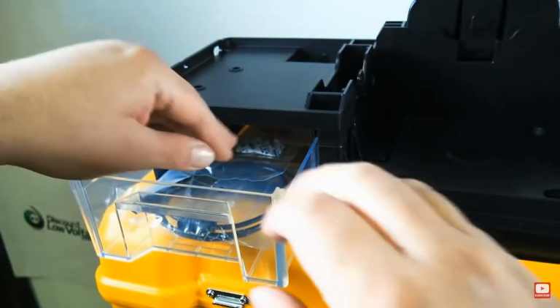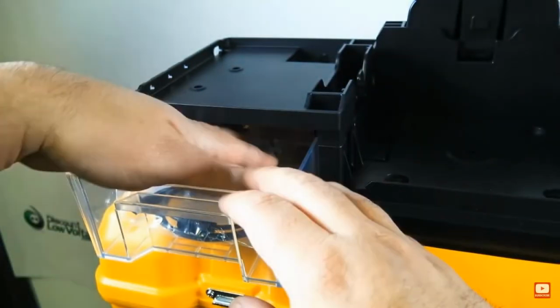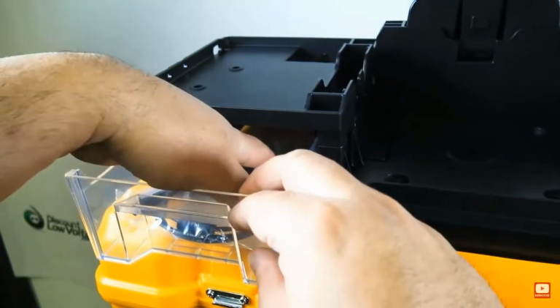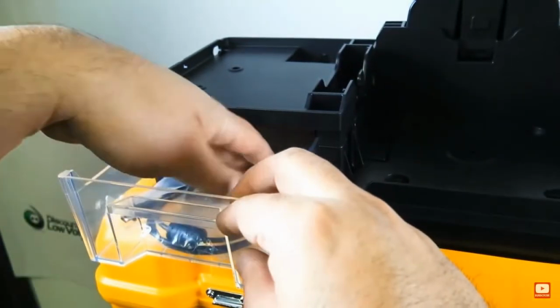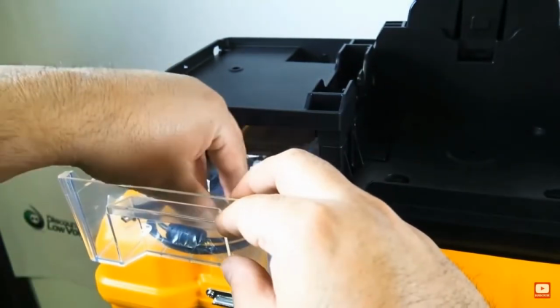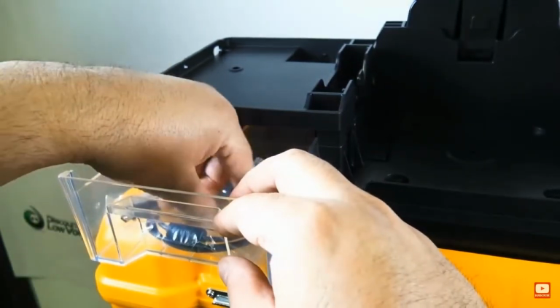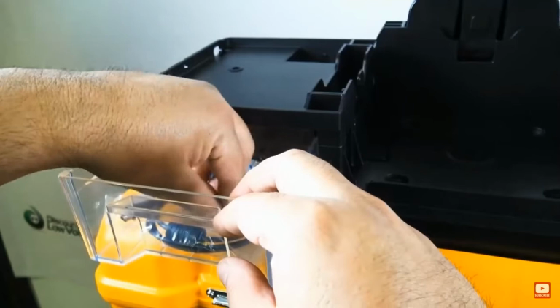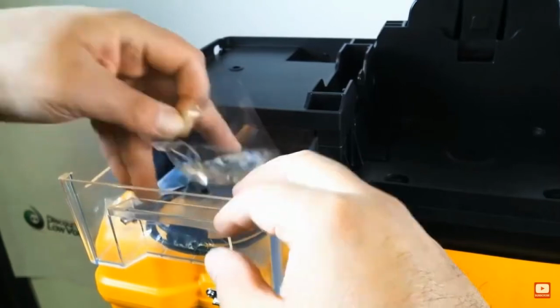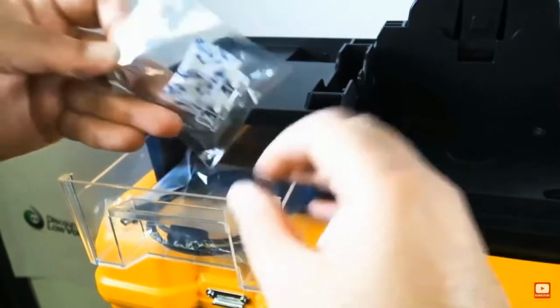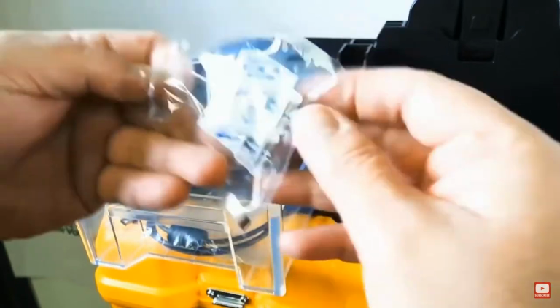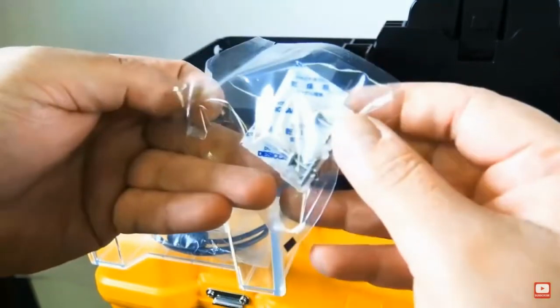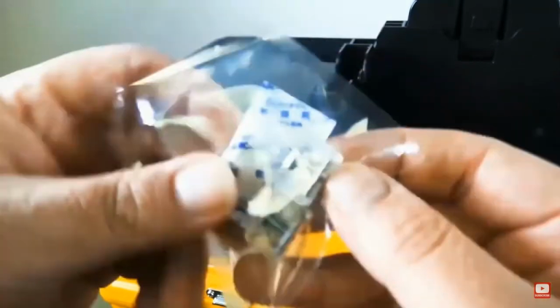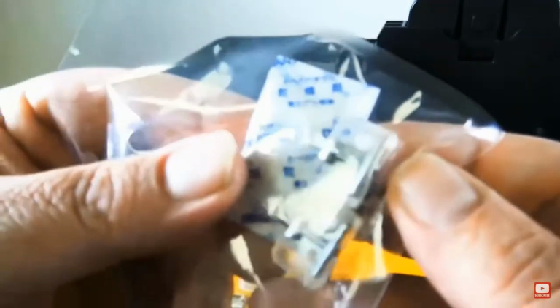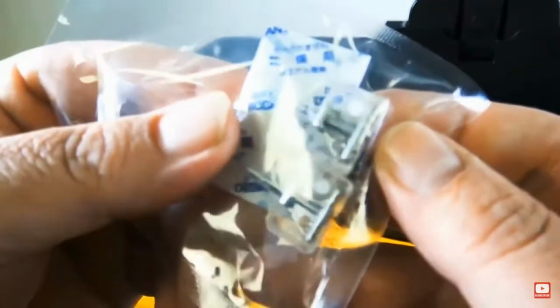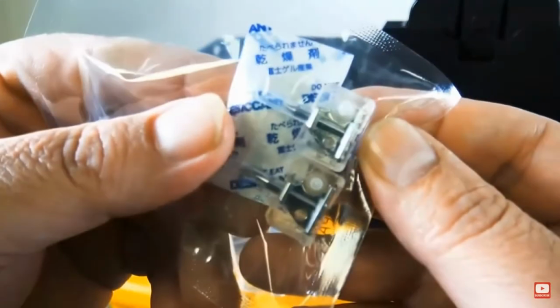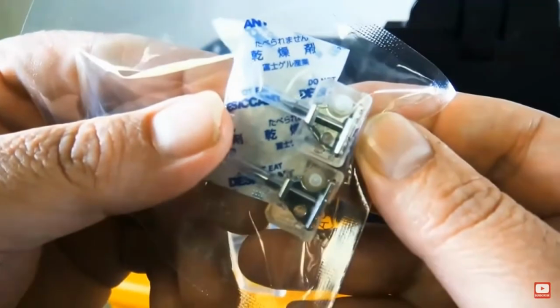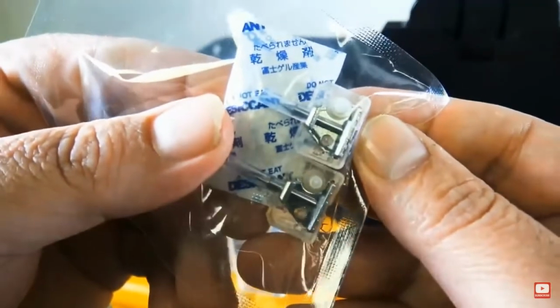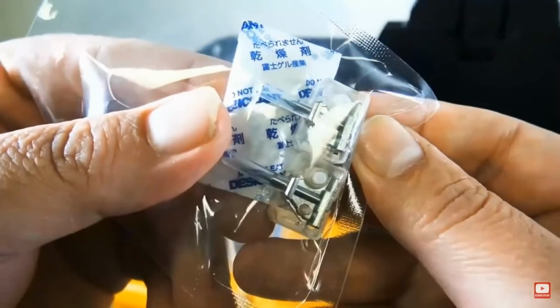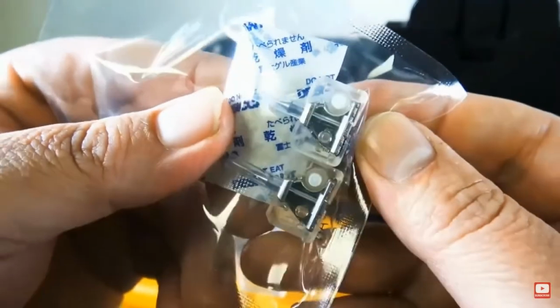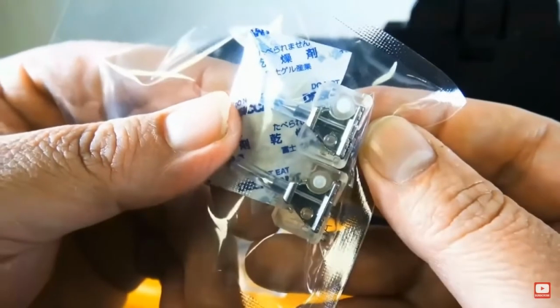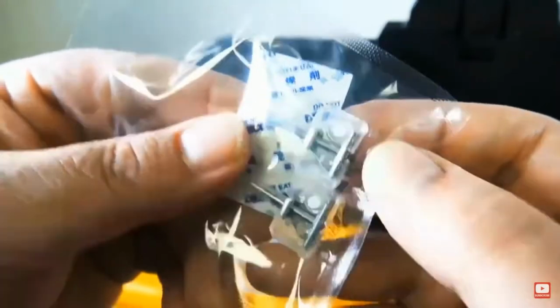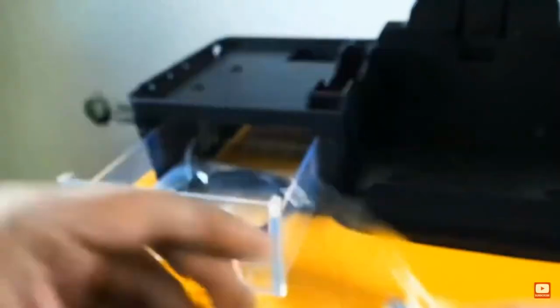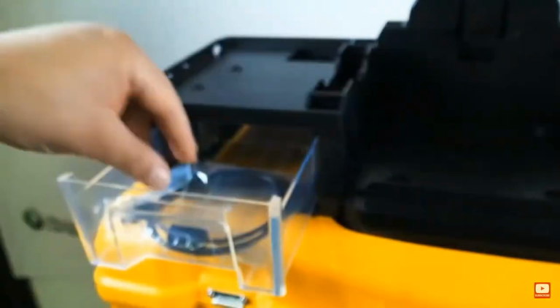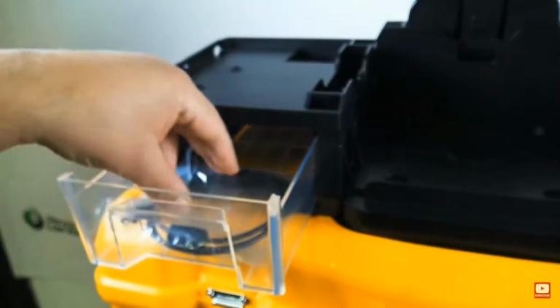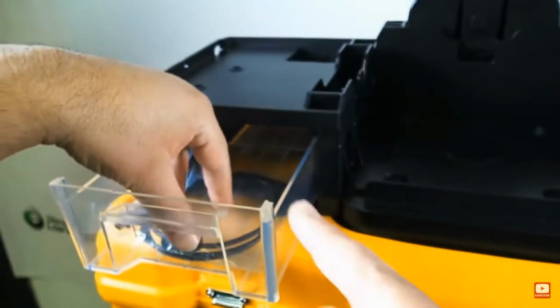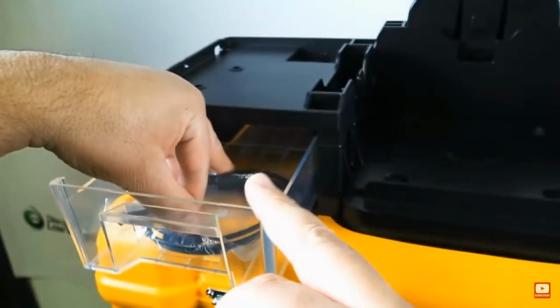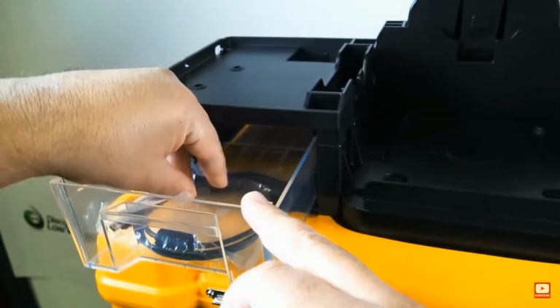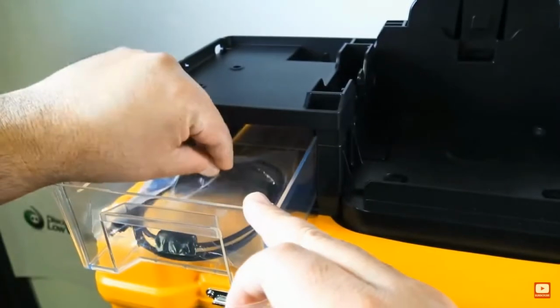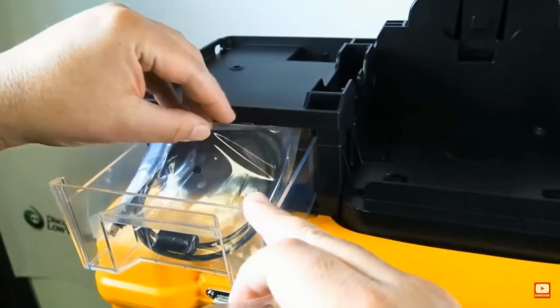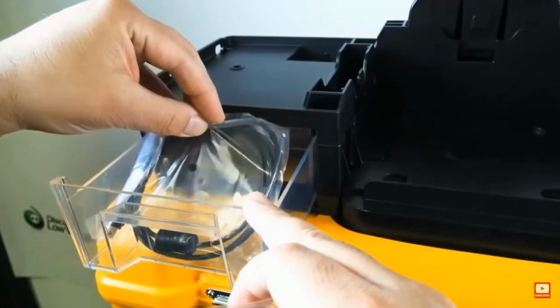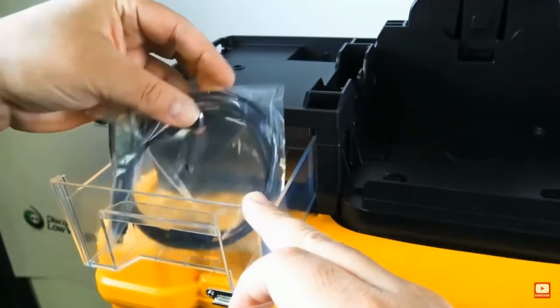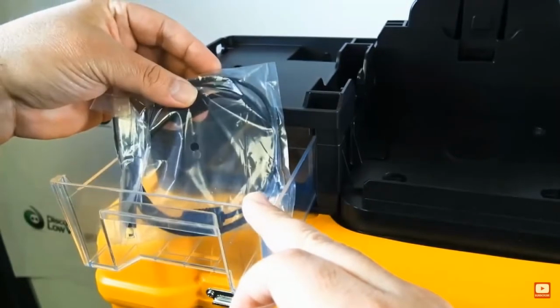We also have an extra pair of electrodes included with your purchase, as well as a USB cable.